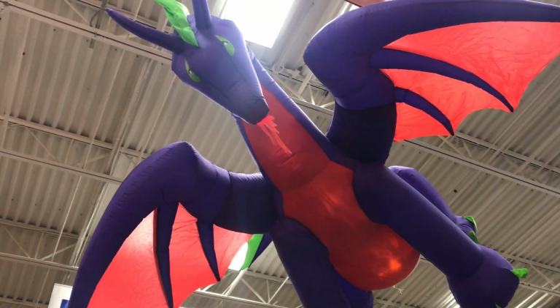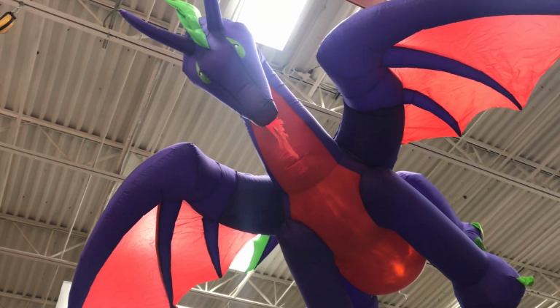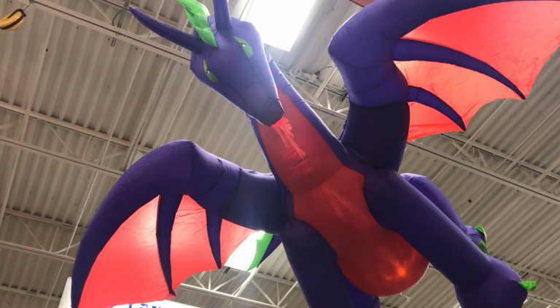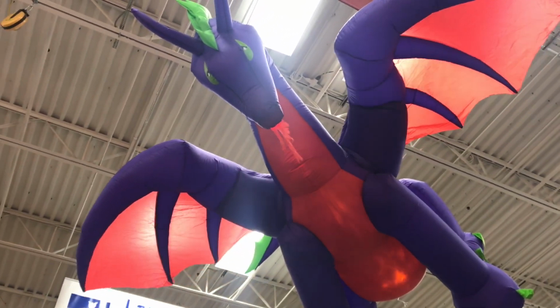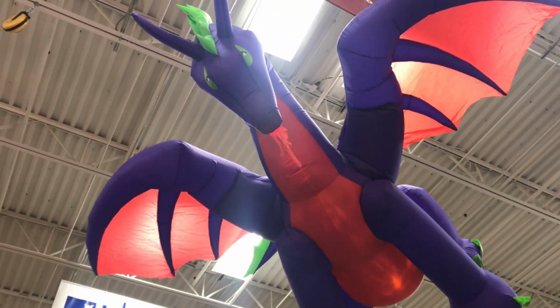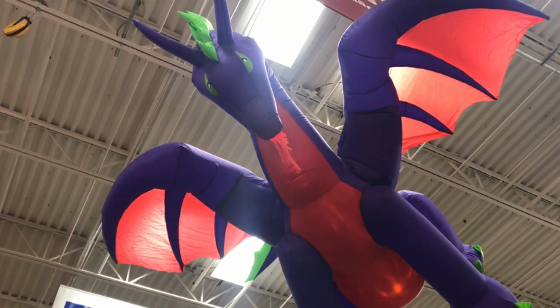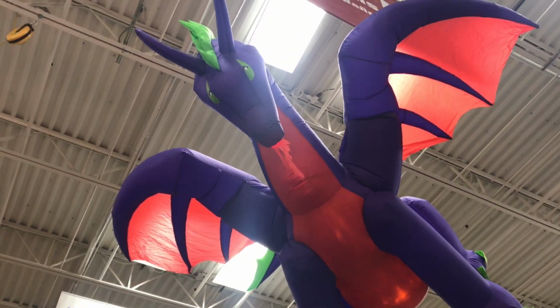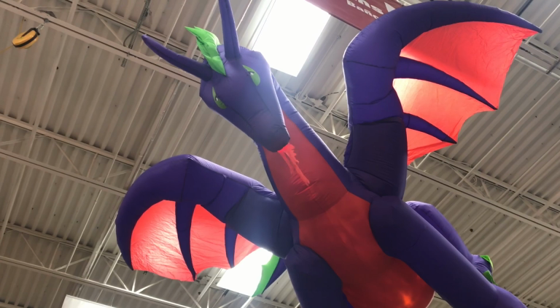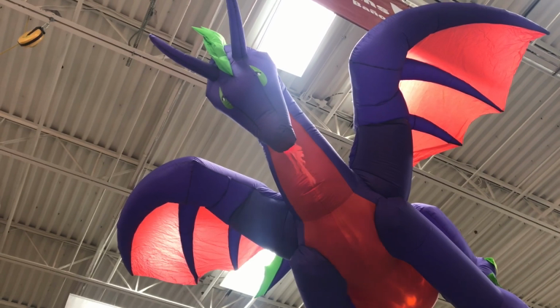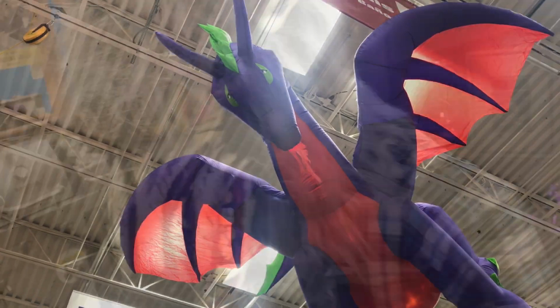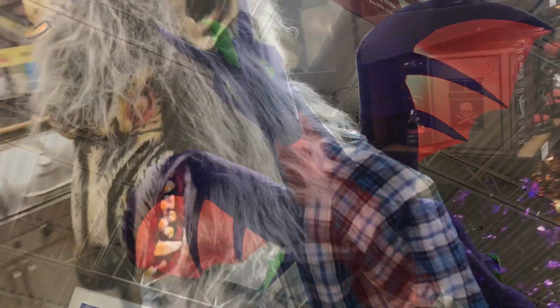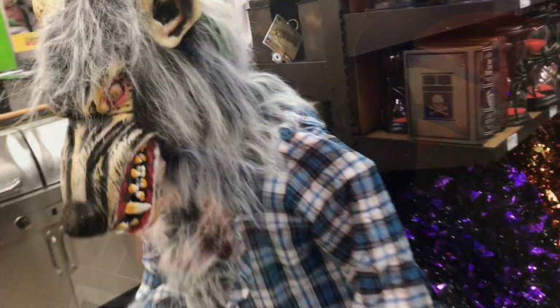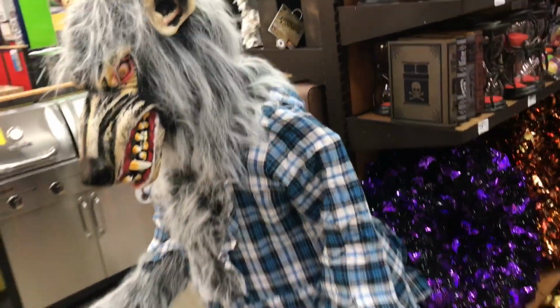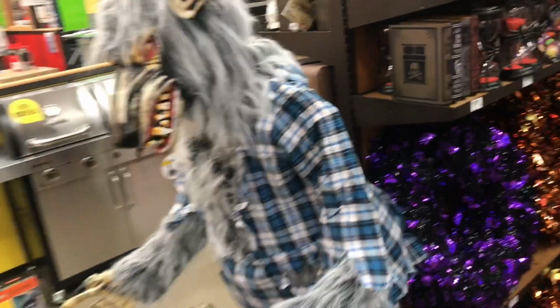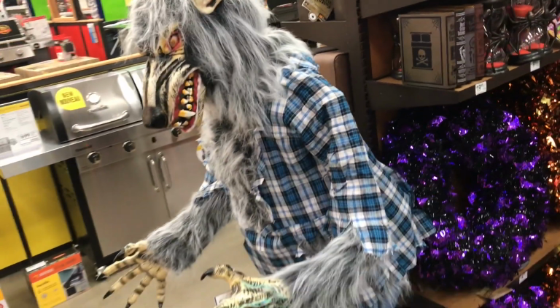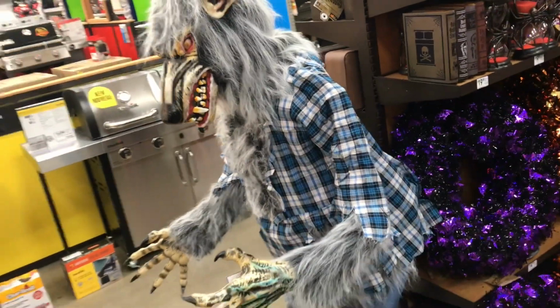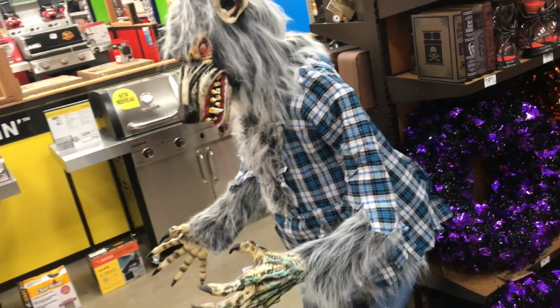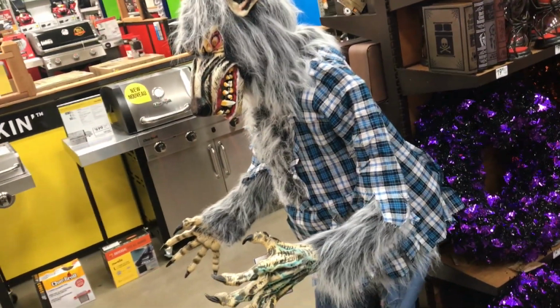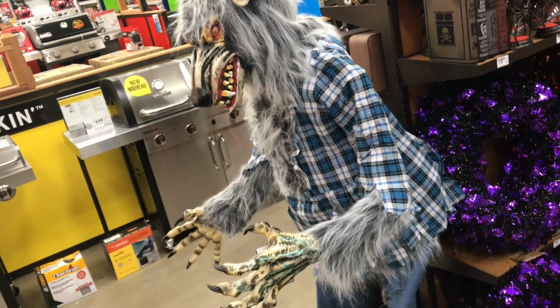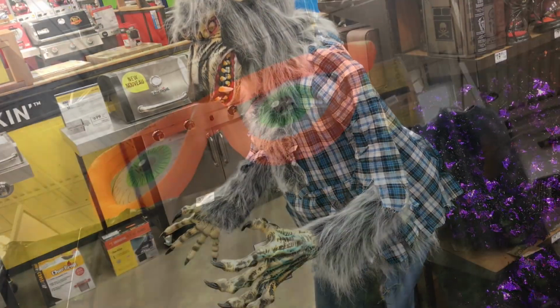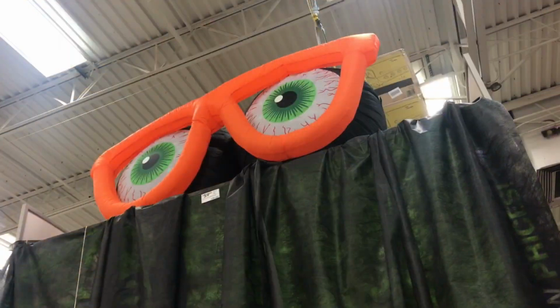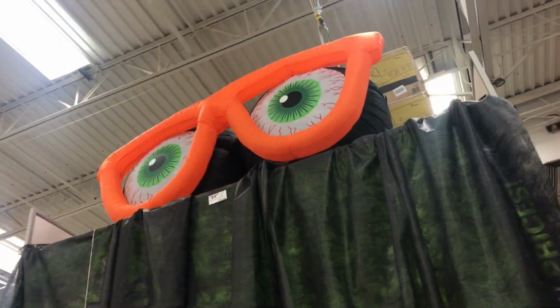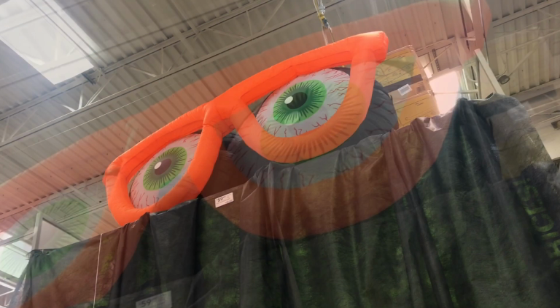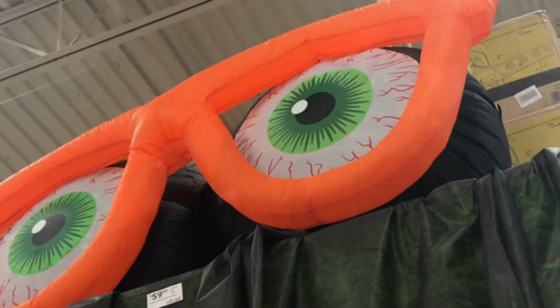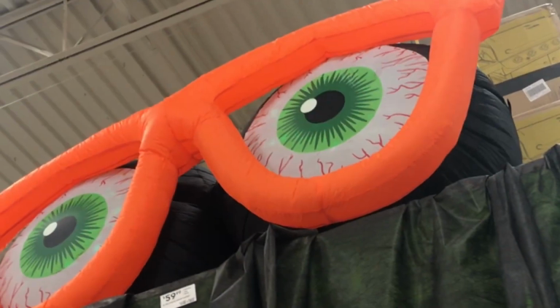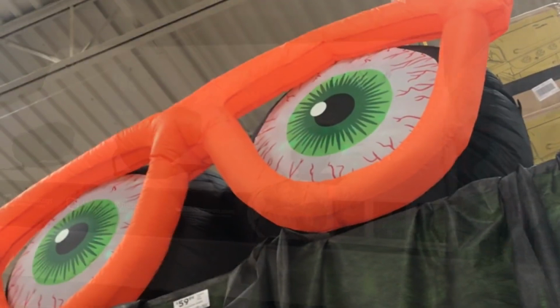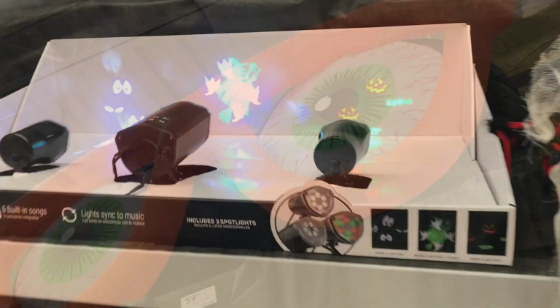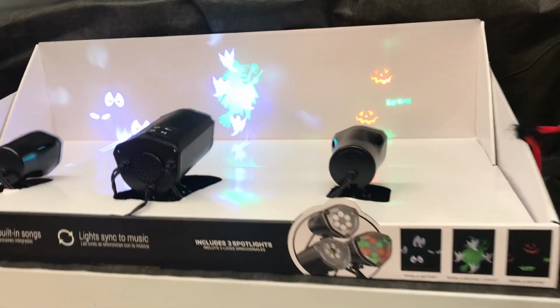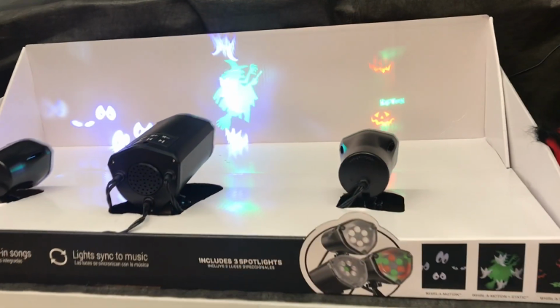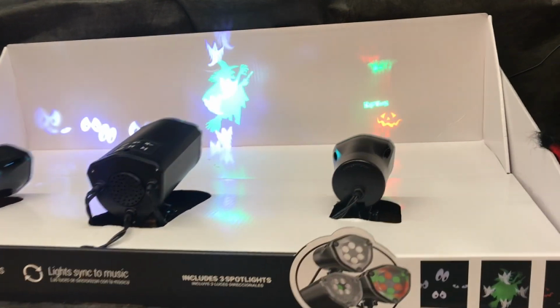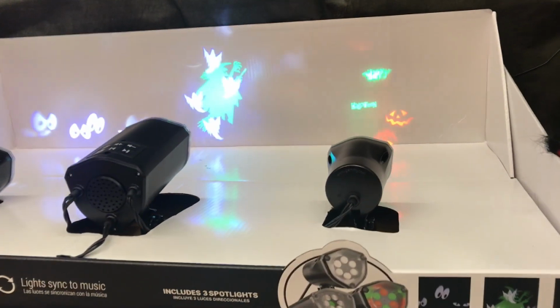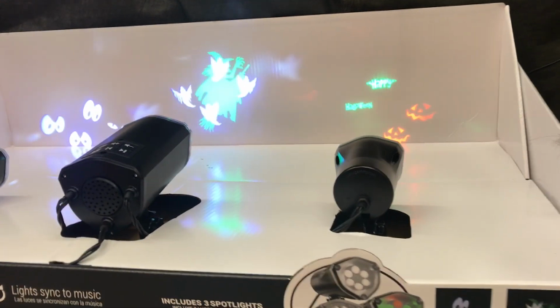Look how they flap their wings. And of course you've got to have a werewolf. And here's a big set of eyeballs. These holographic projections.